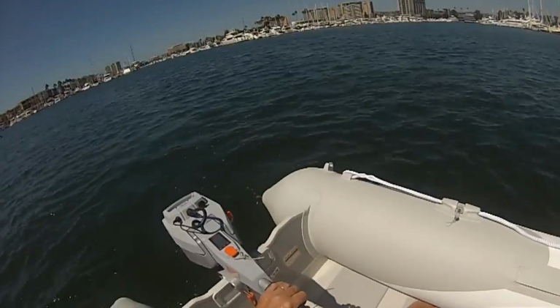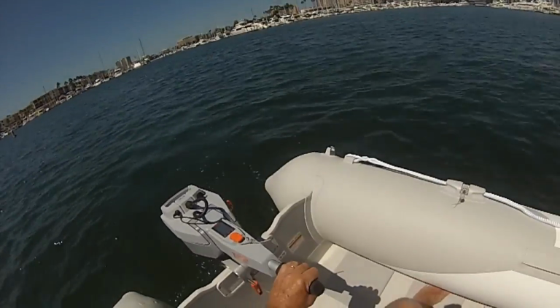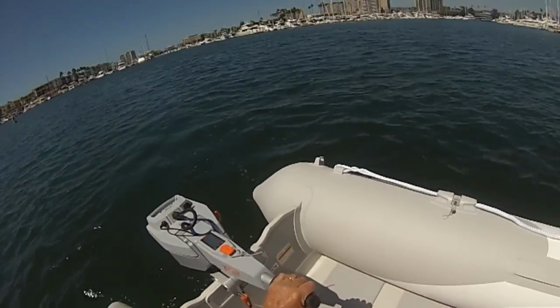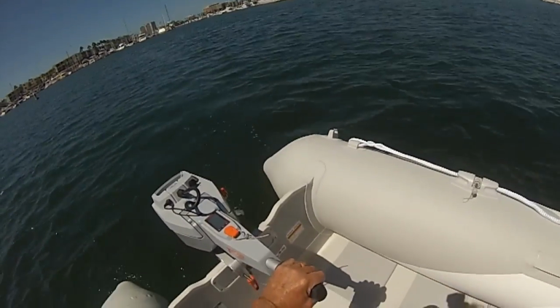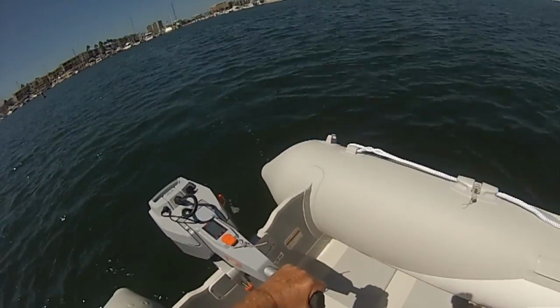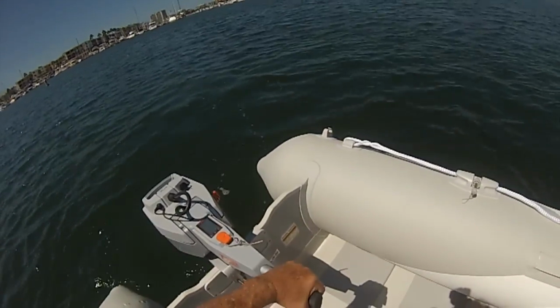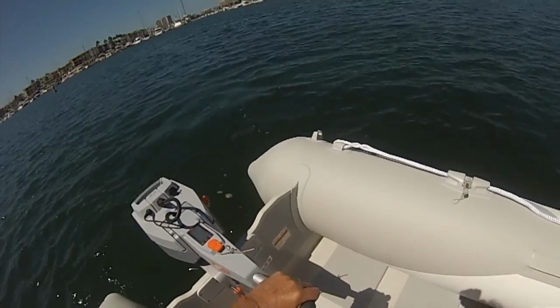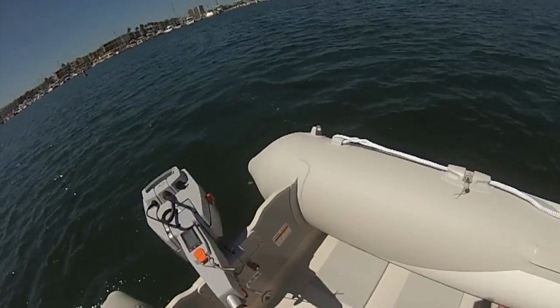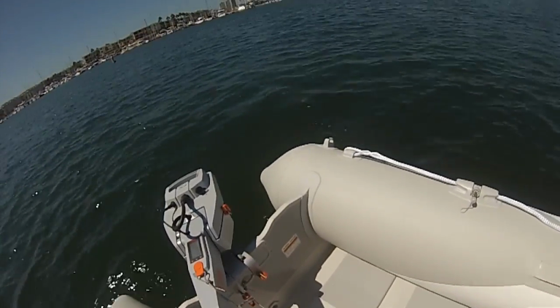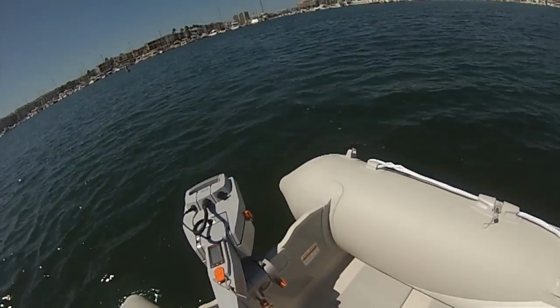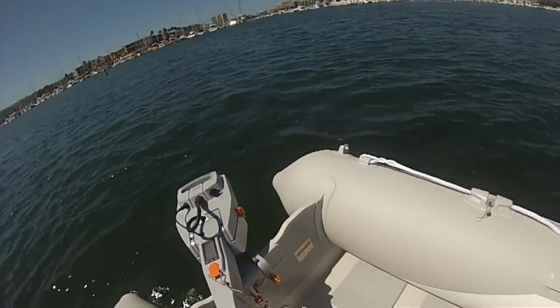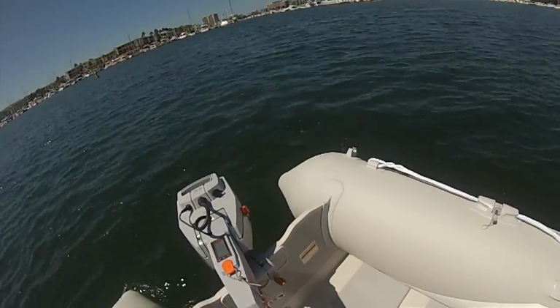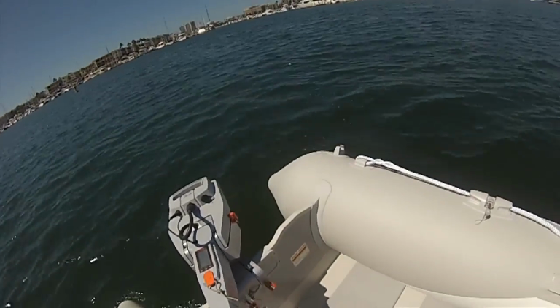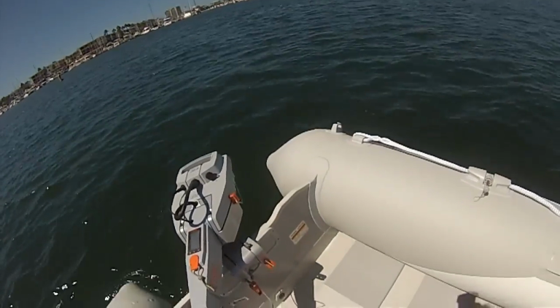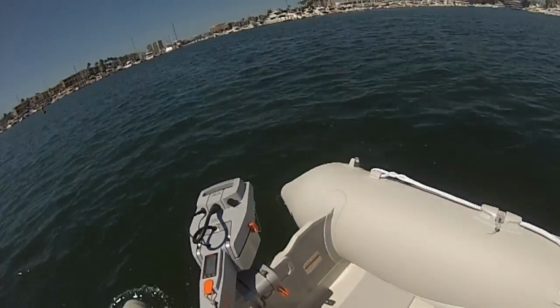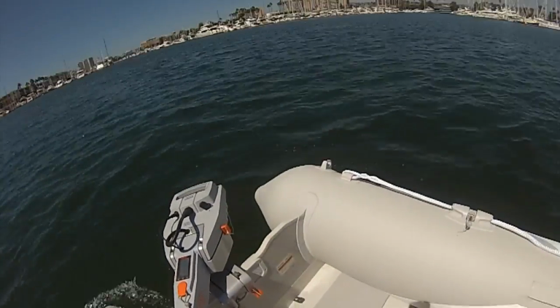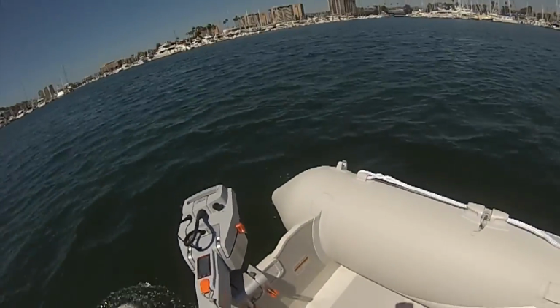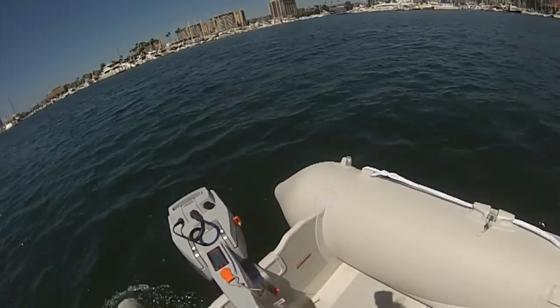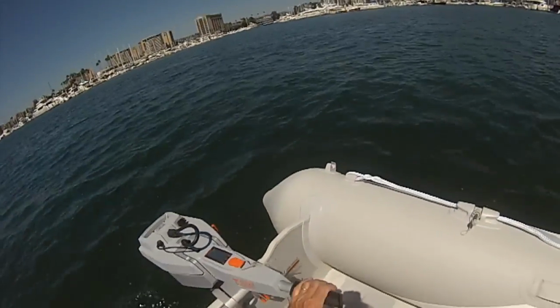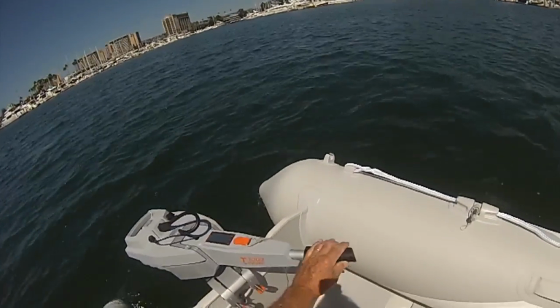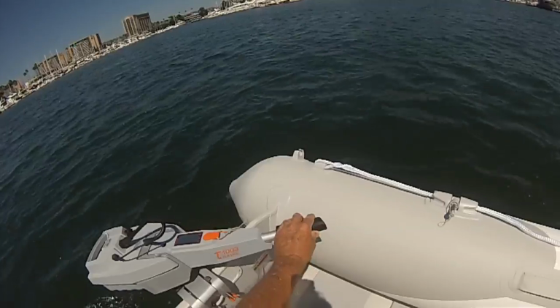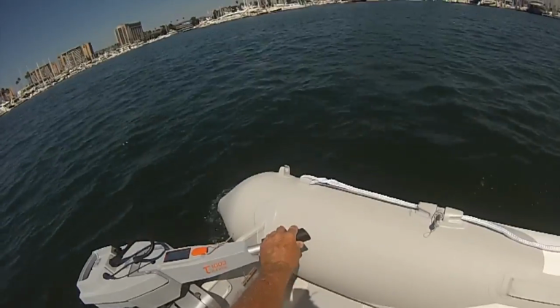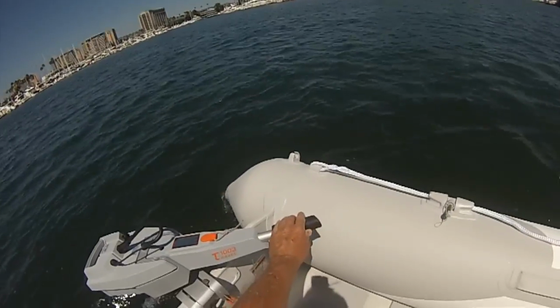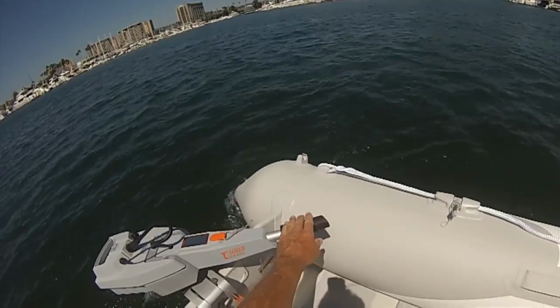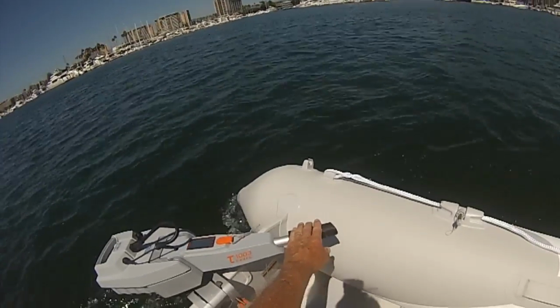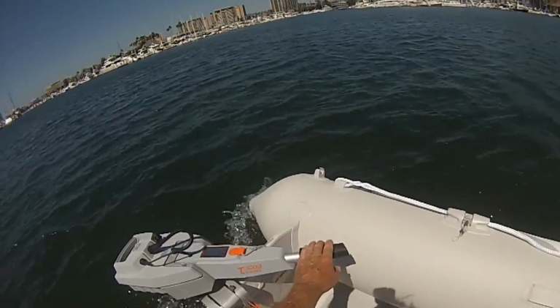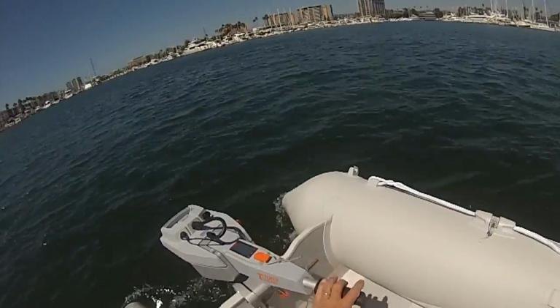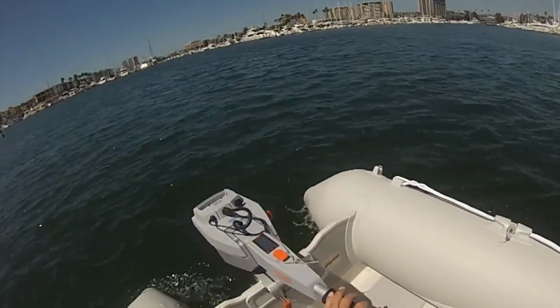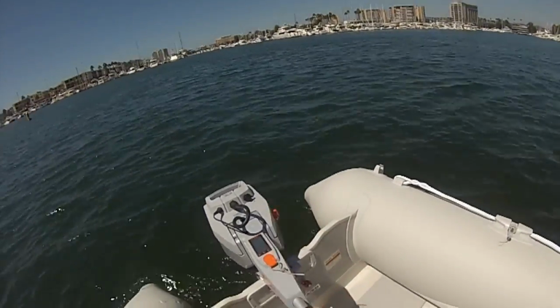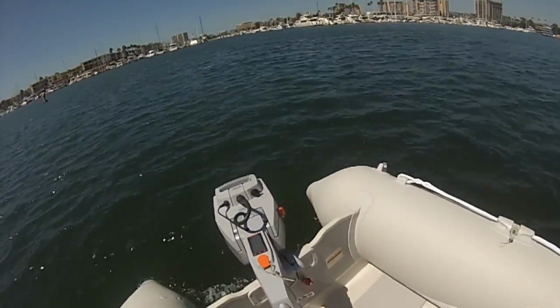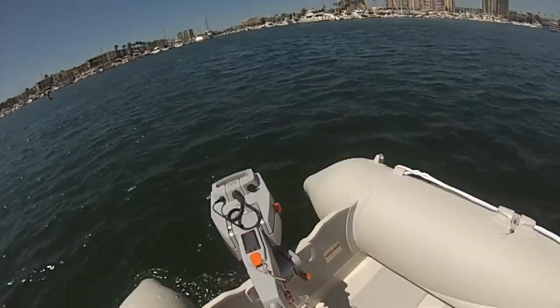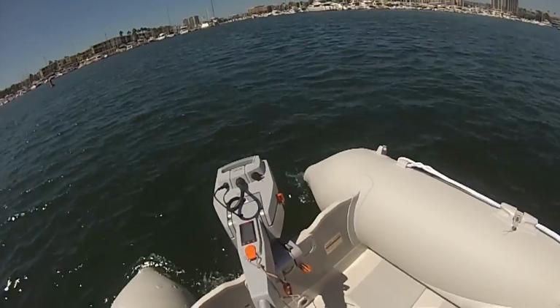Reverse has come in handy already once or twice, because a dinghy without a skeg, like this one, actually steers much better with the motor on the front end.